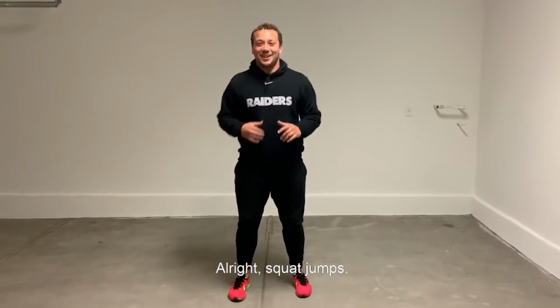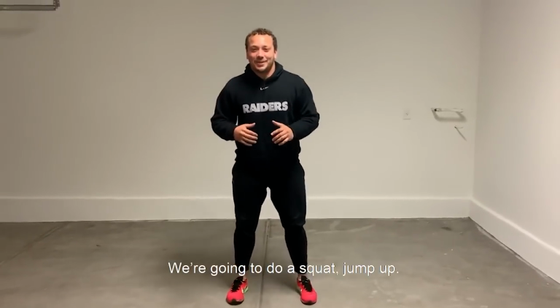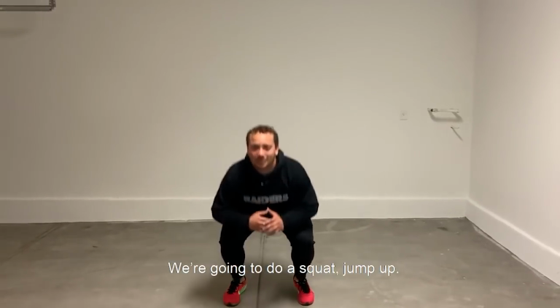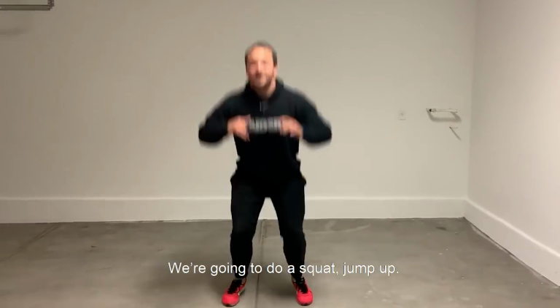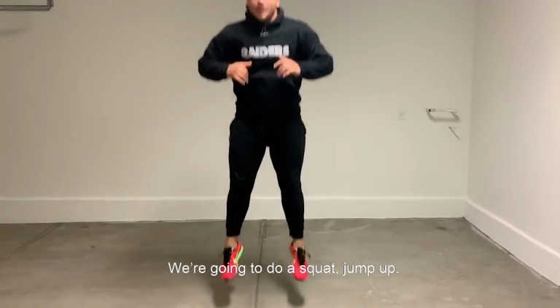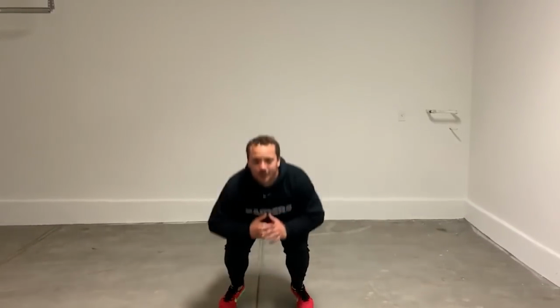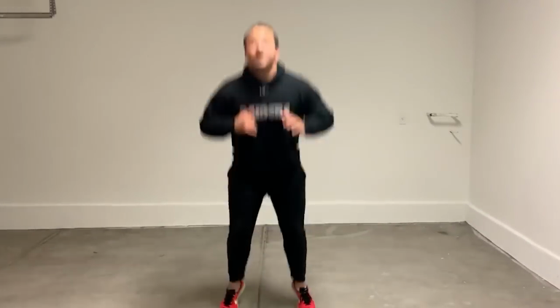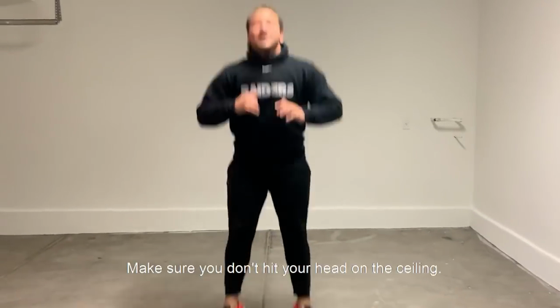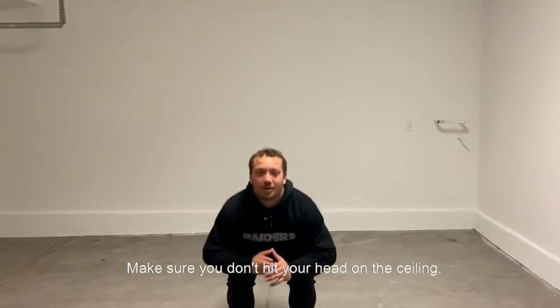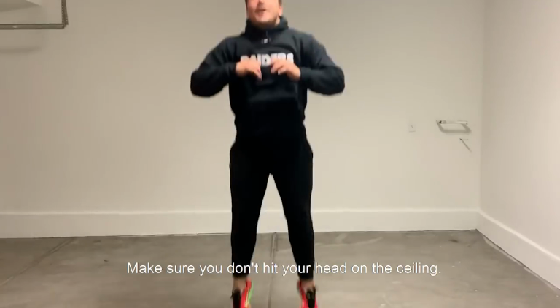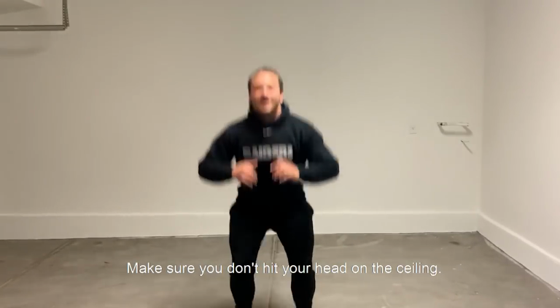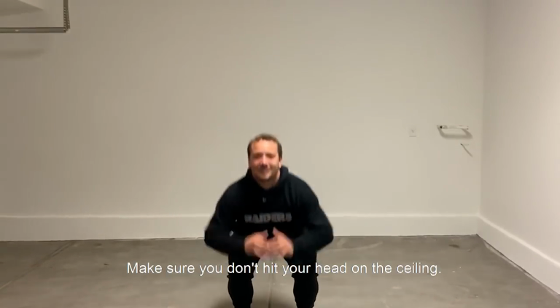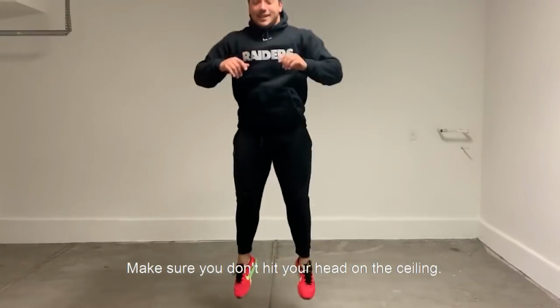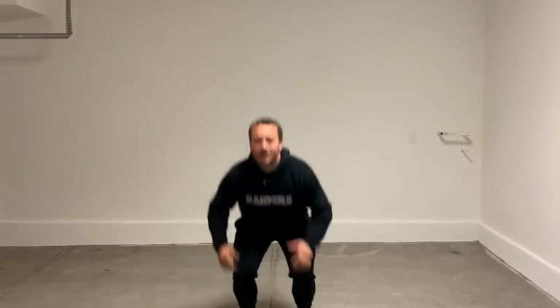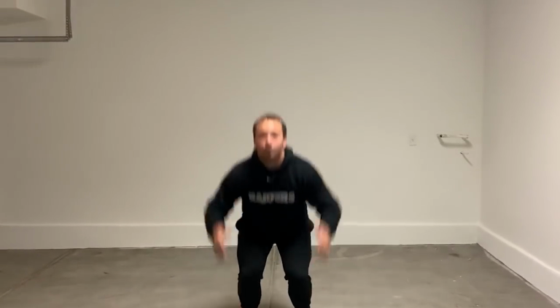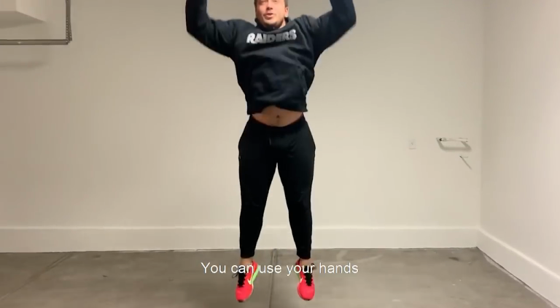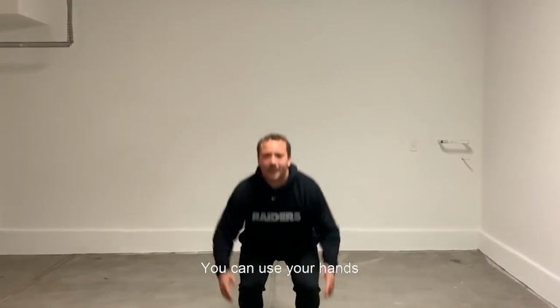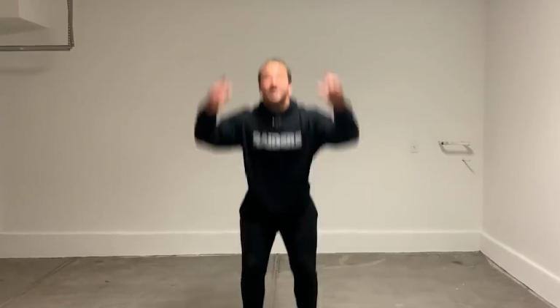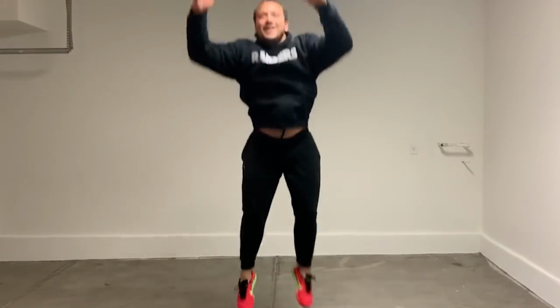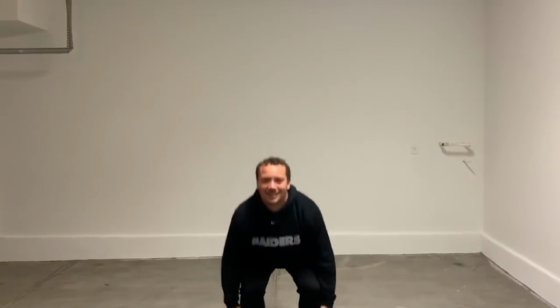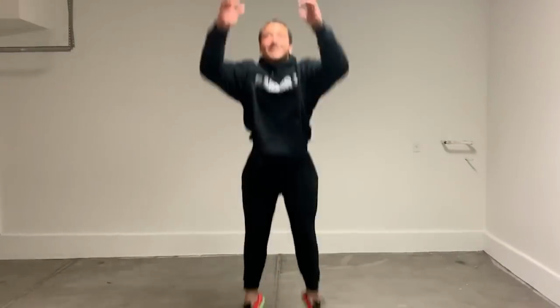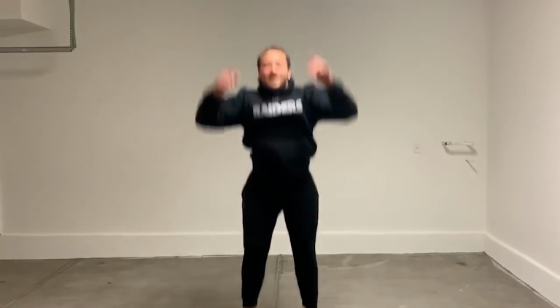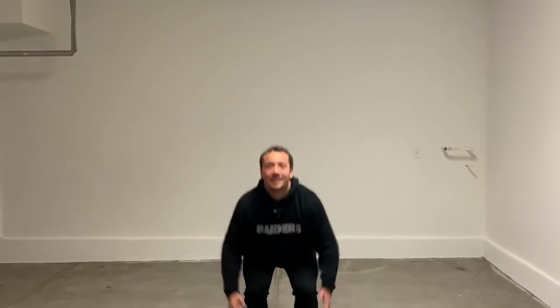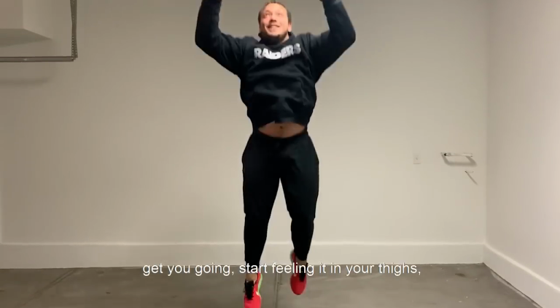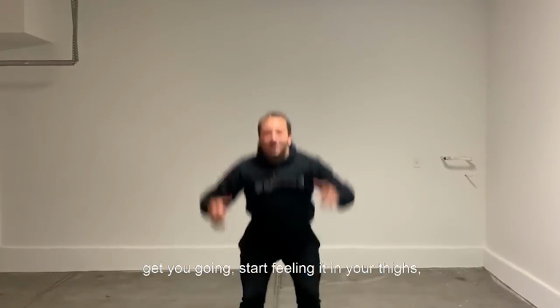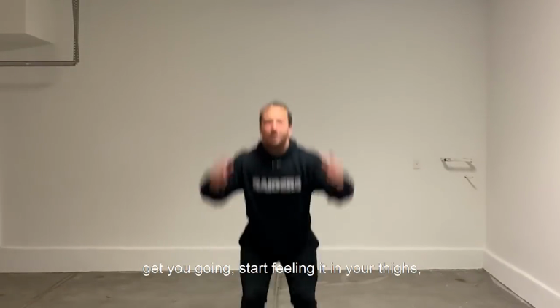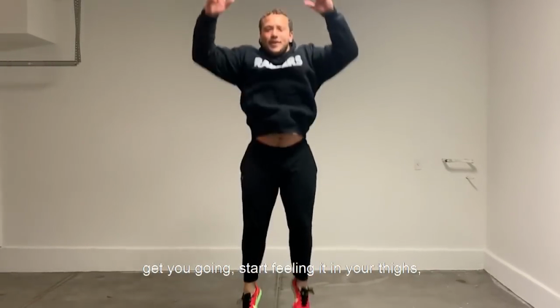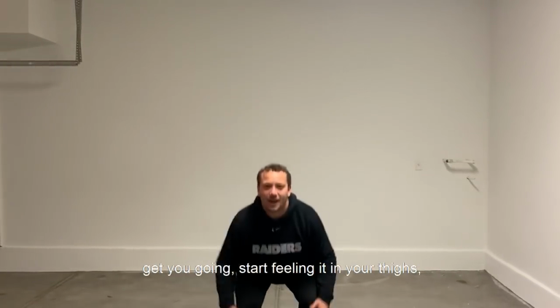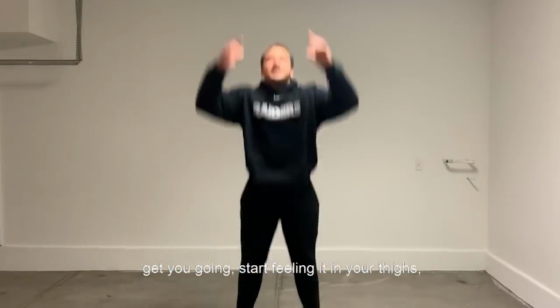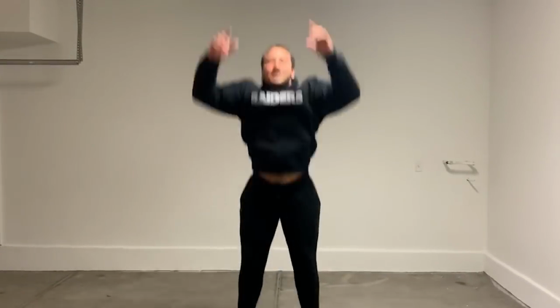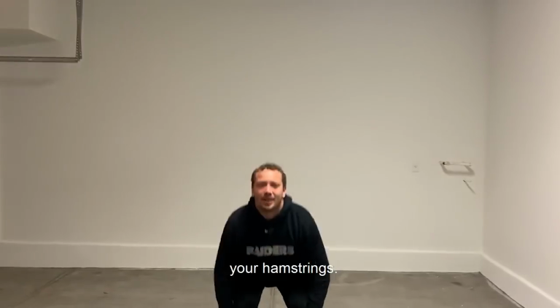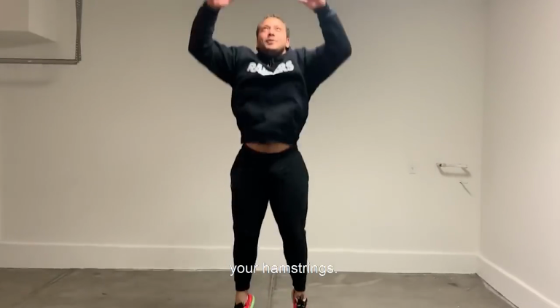Squat jumps — we're going to squat, jump up. Make sure you don't put your head on the ceiling. You can use your hands. Get you going. You can start feeling it on your thighs, your hamstrings.